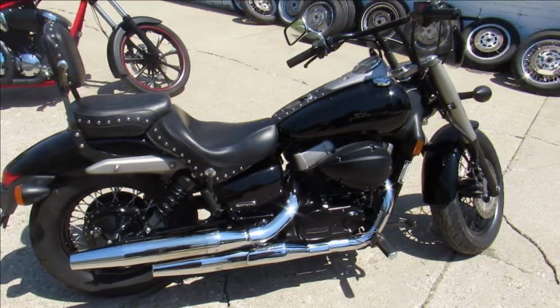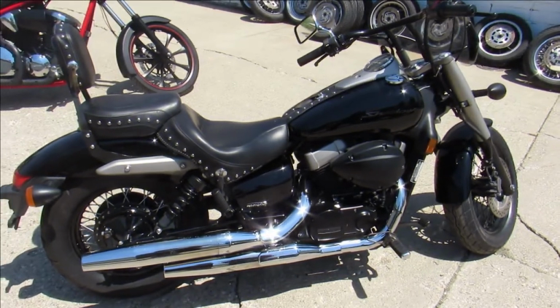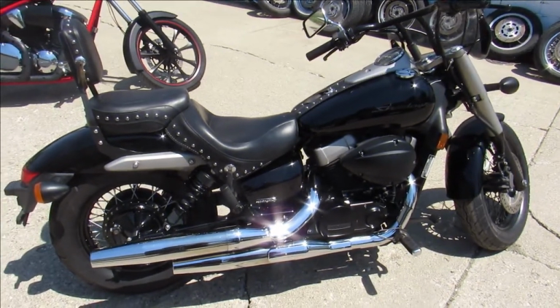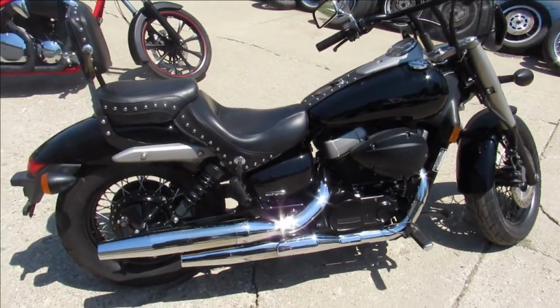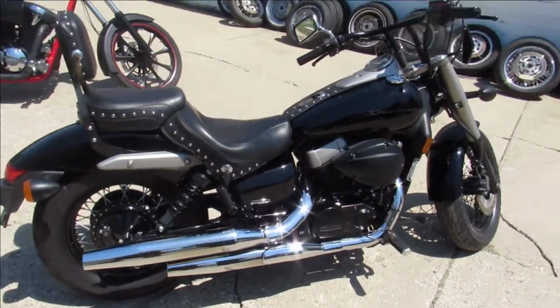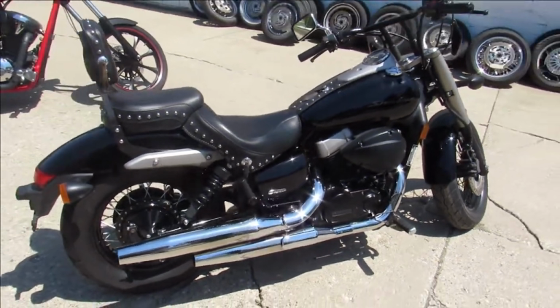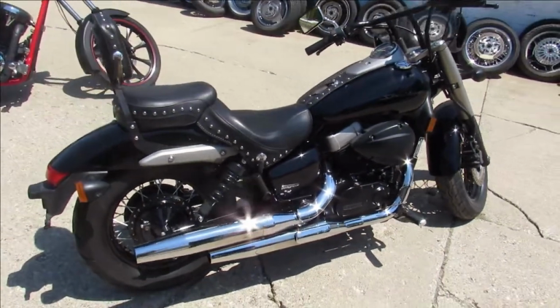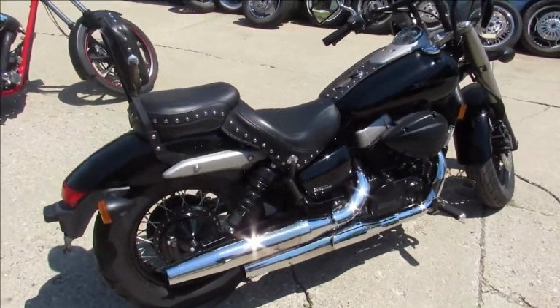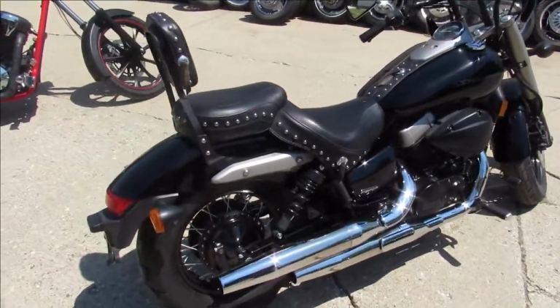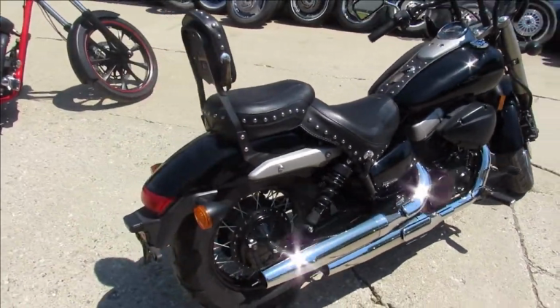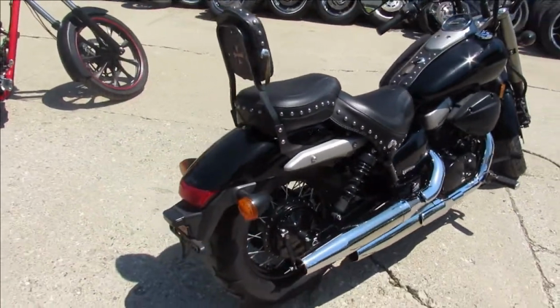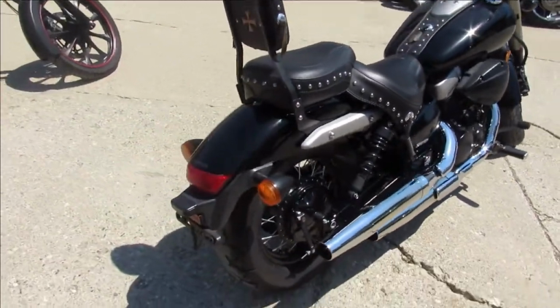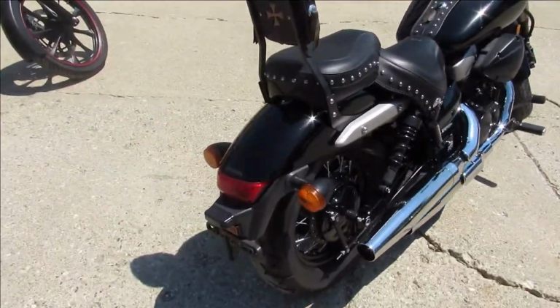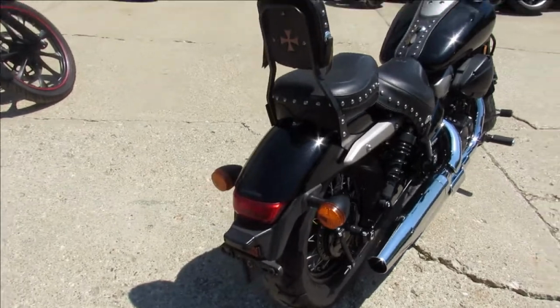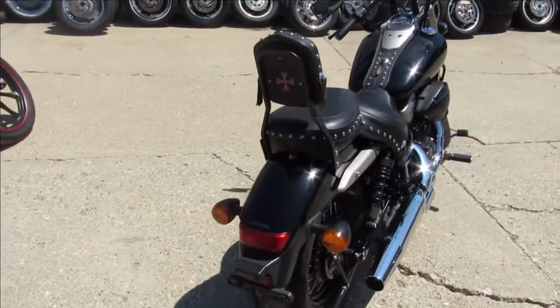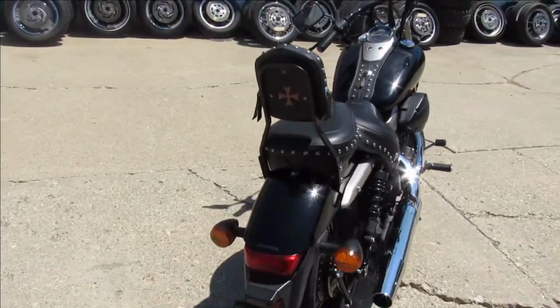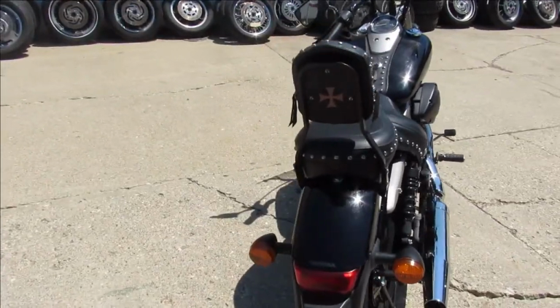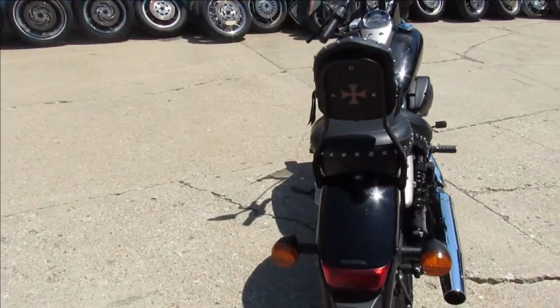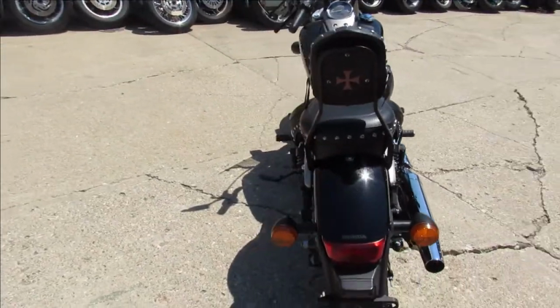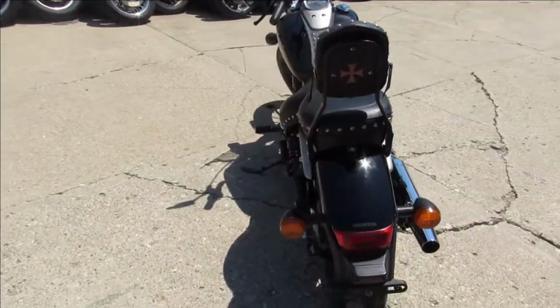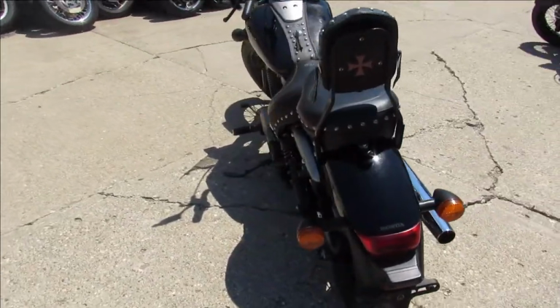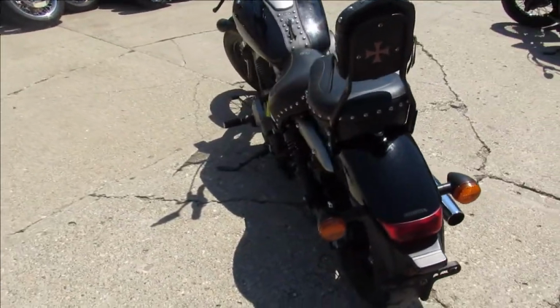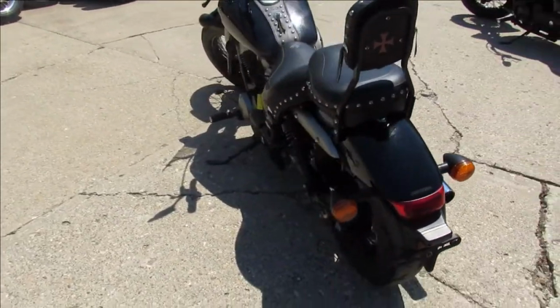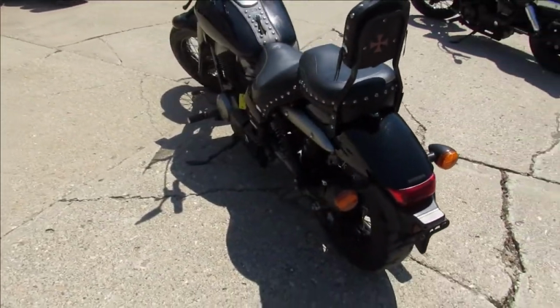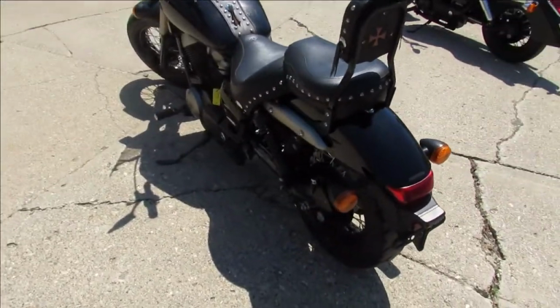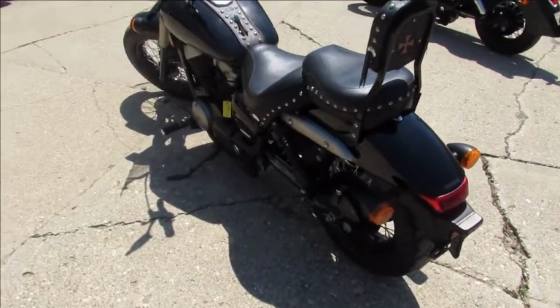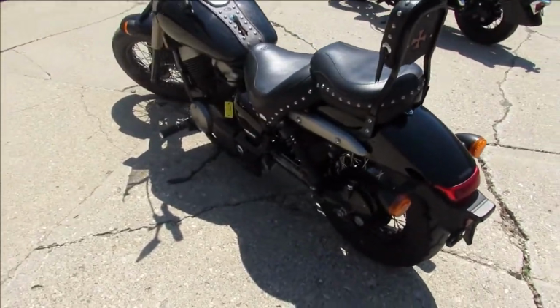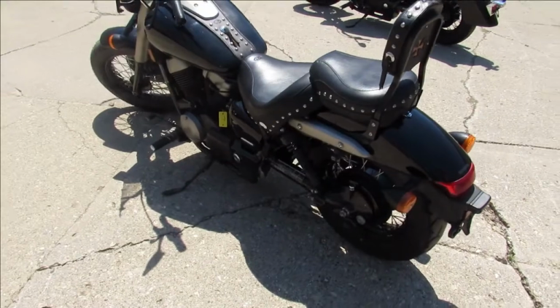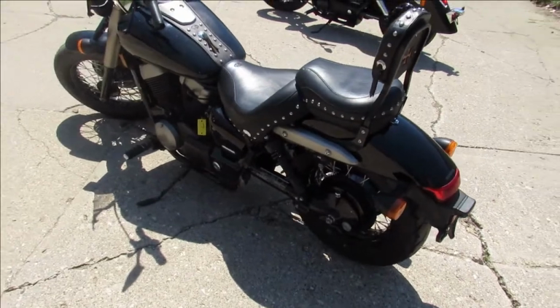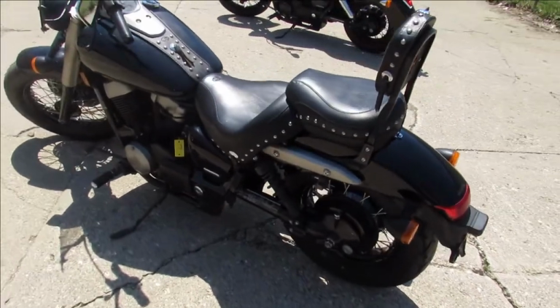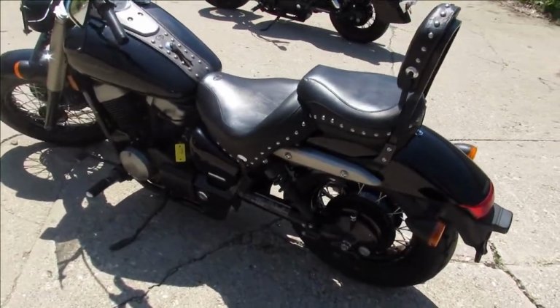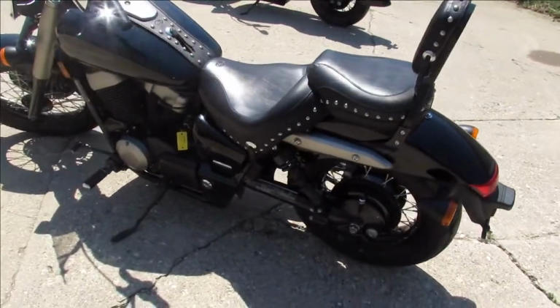Hey guys, it's Approval Powersports. We're doing some videos on our used Hondas we just got in. This one is a 2010 Honda Shadow Phantom 750. Nice clean bike — it's all stock, no modifications.